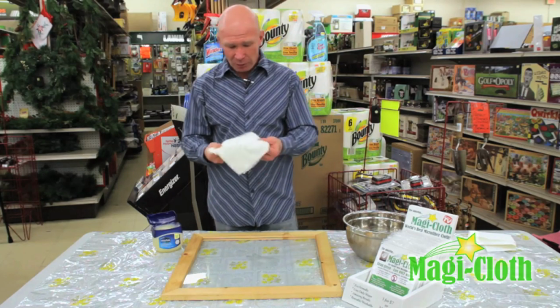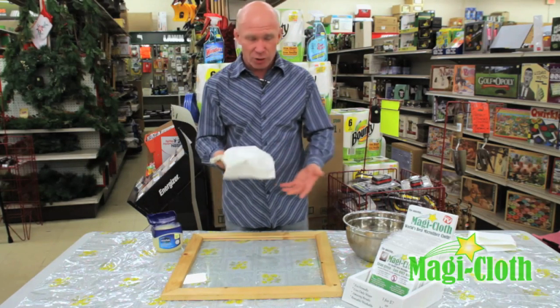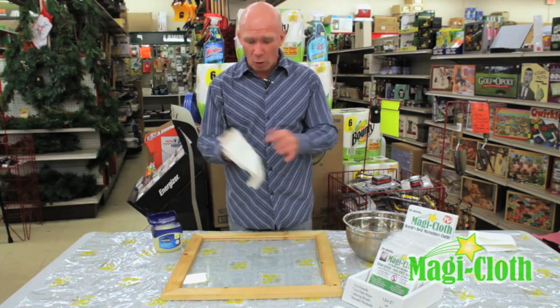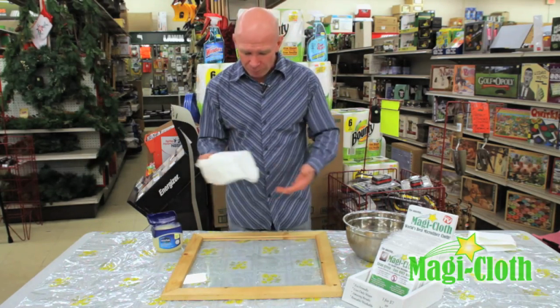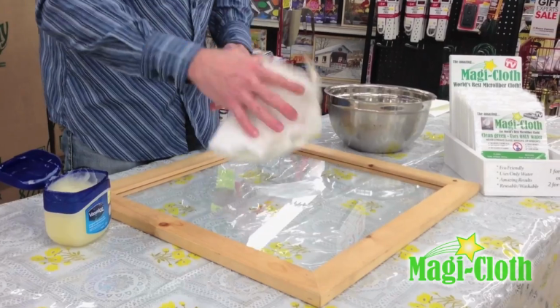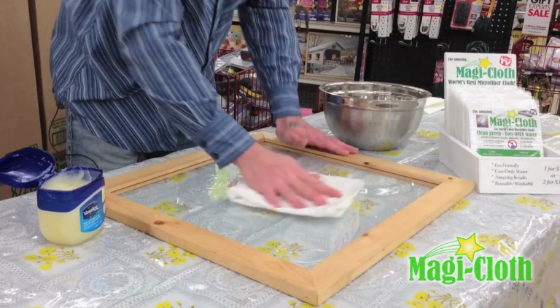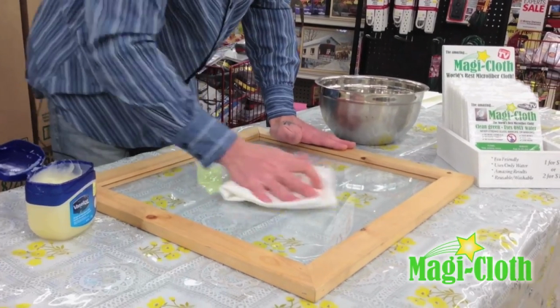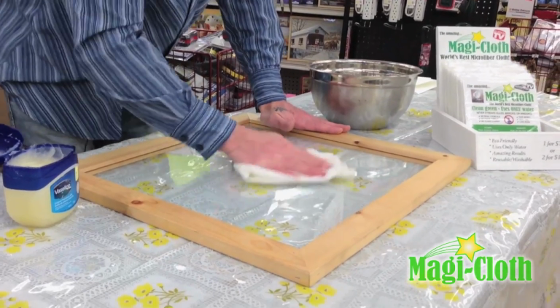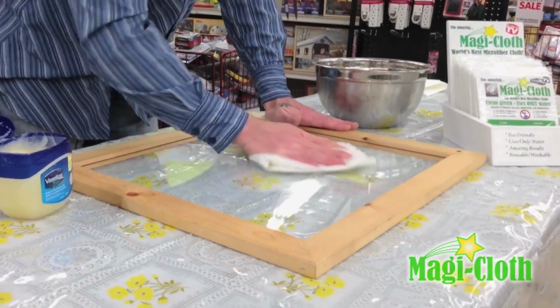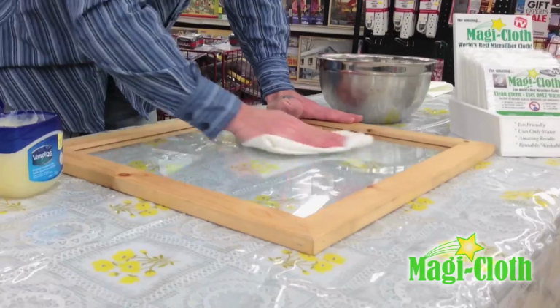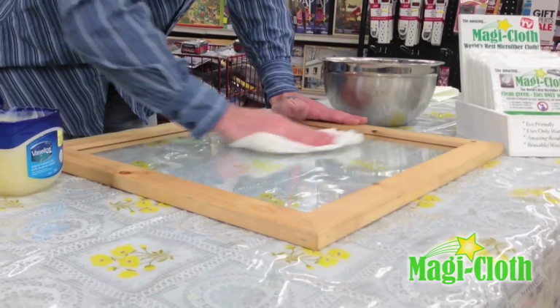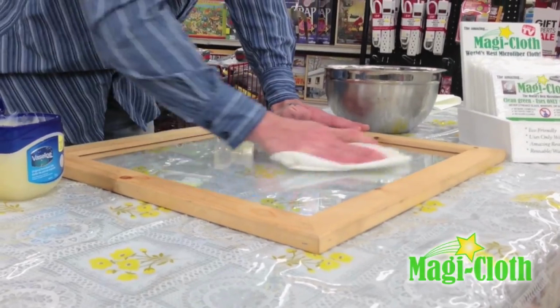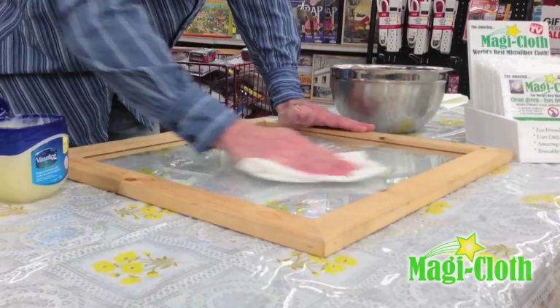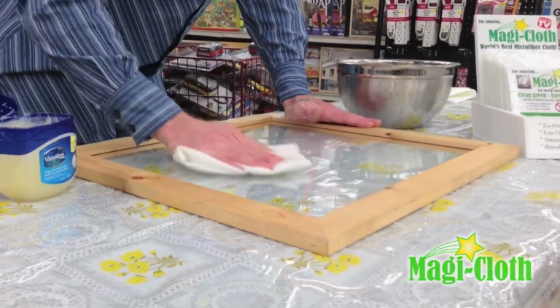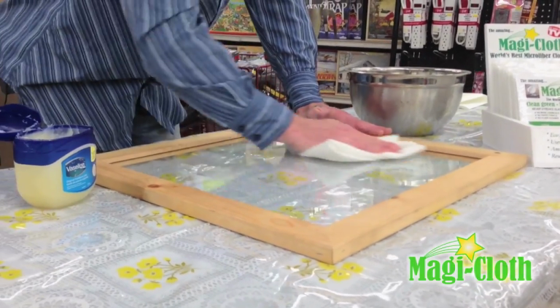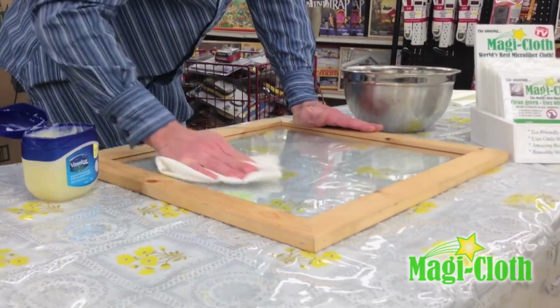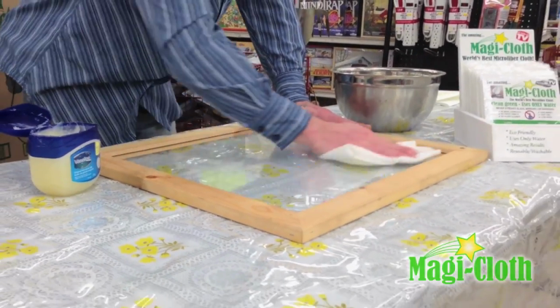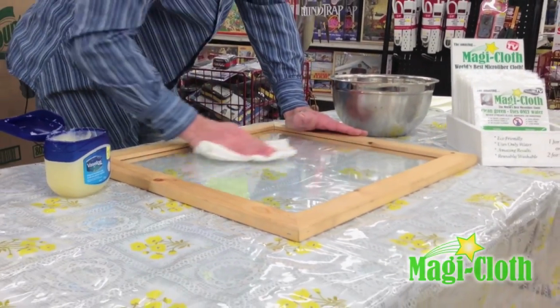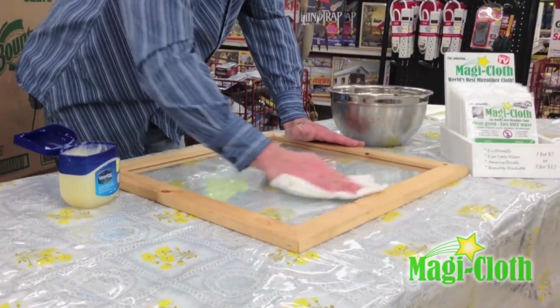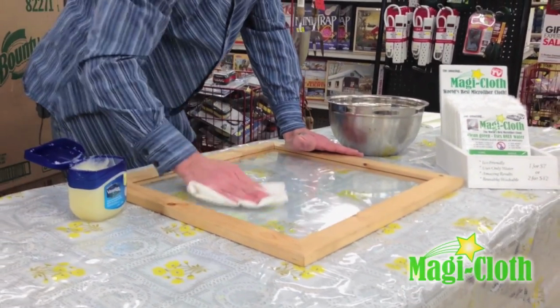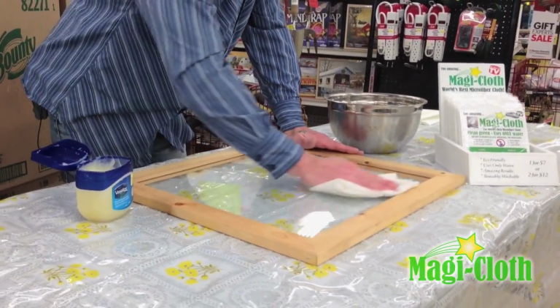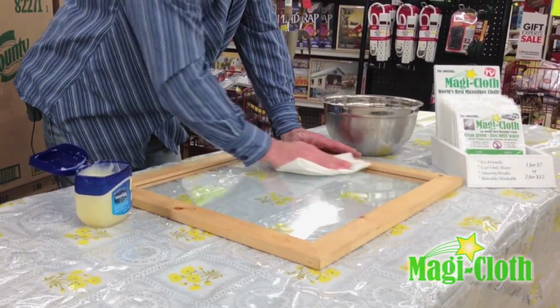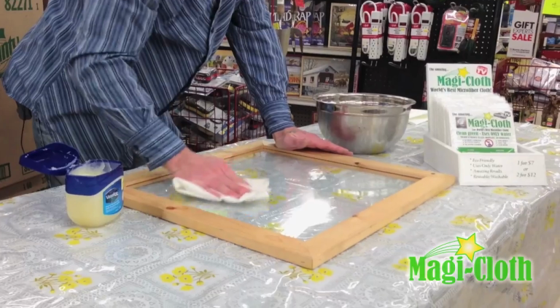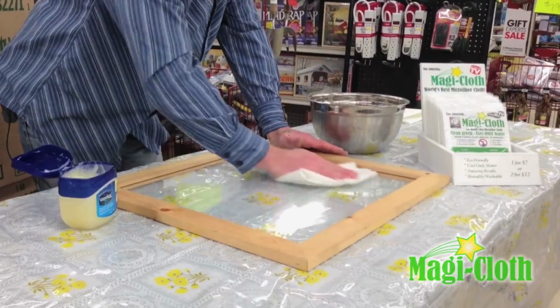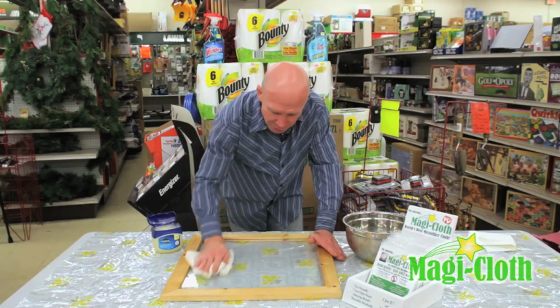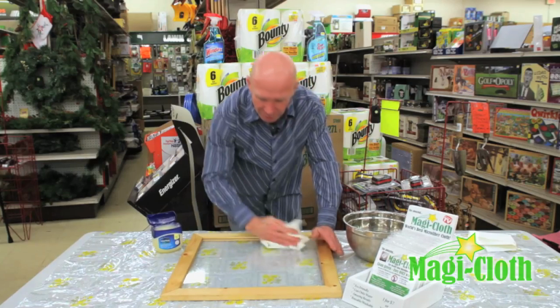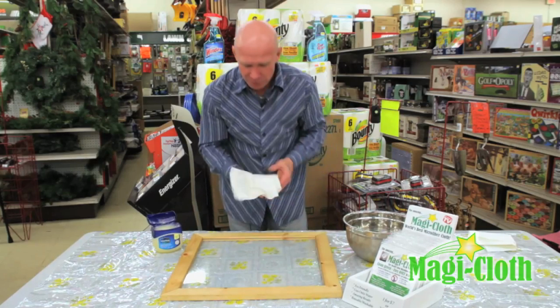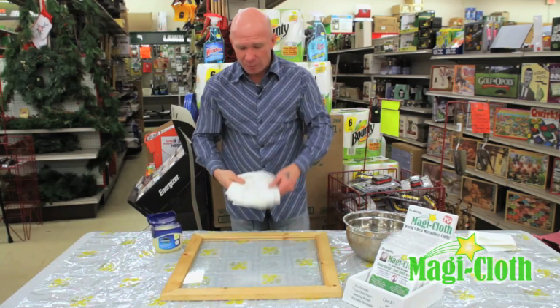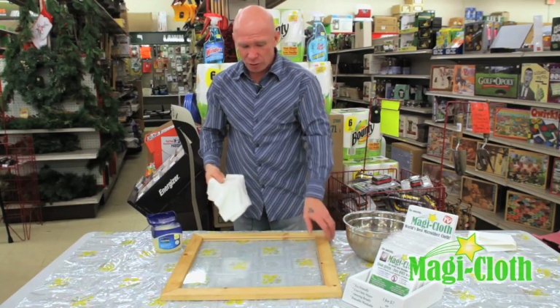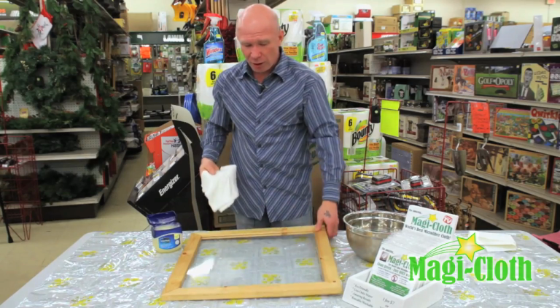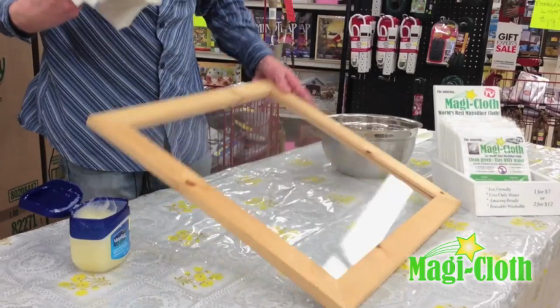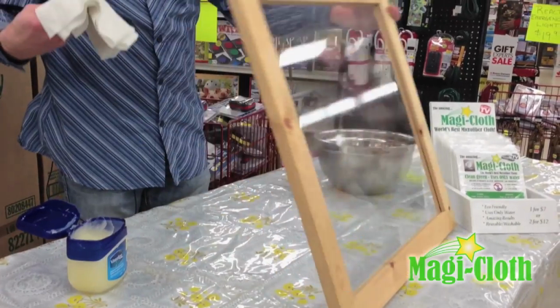Now, using only water, you can see that the fibers will trap and collect all the grease off the window. That surface will dry completely lint-free, streak-free, and residue-free every single time using only water. The grease is gone.